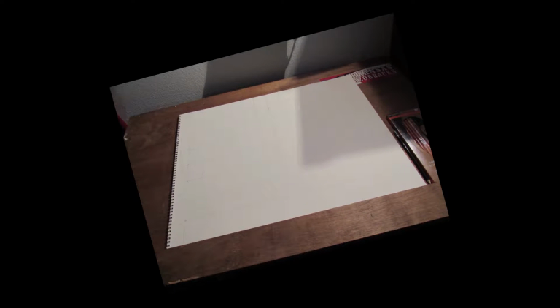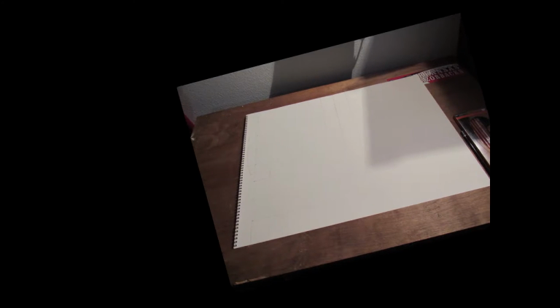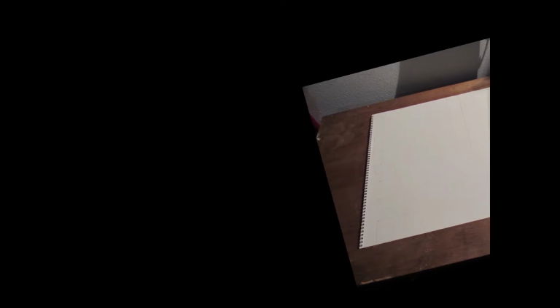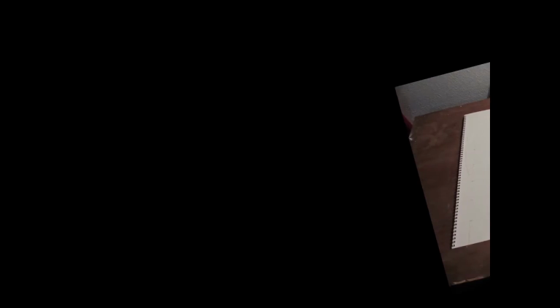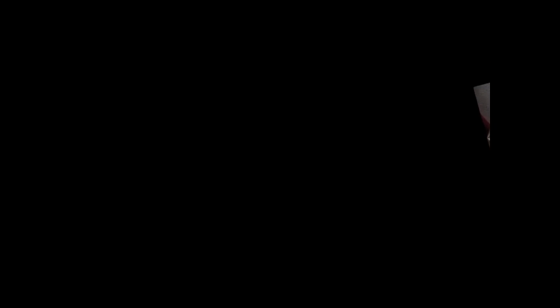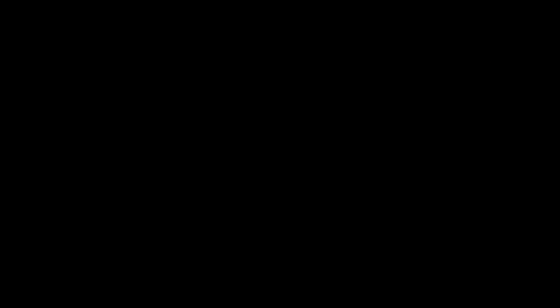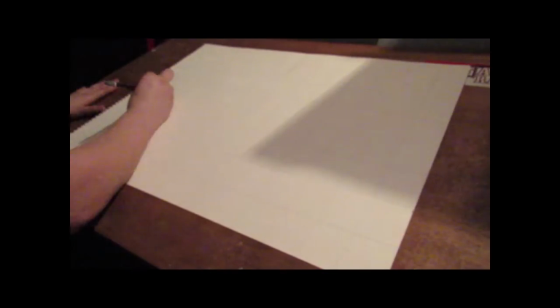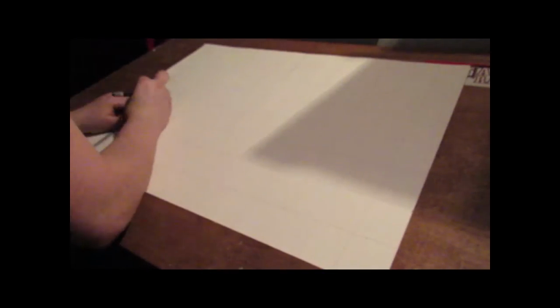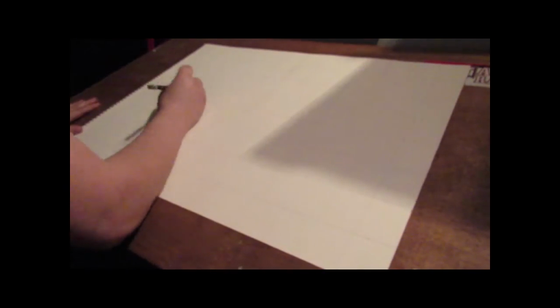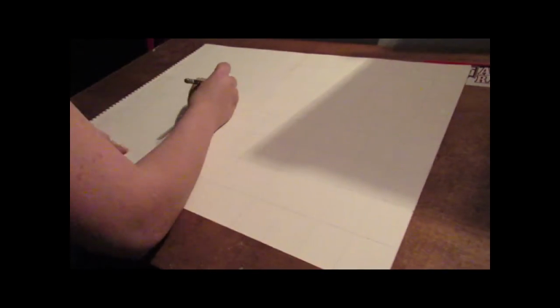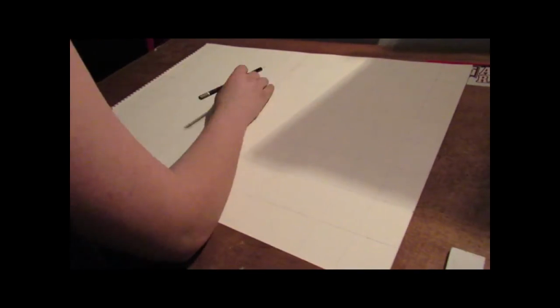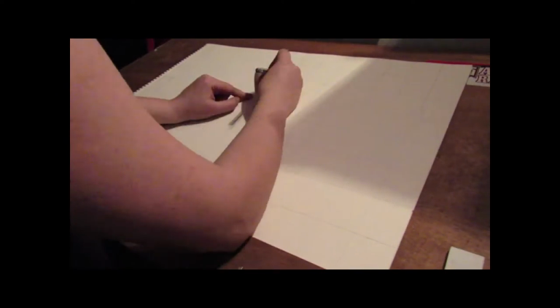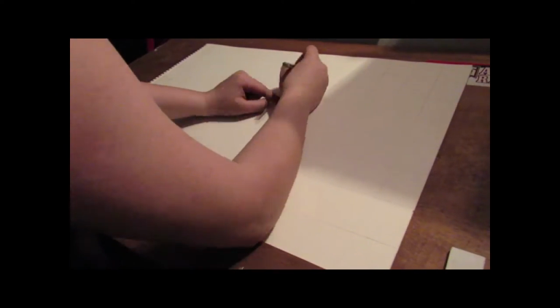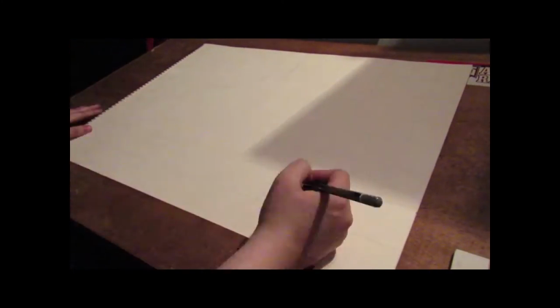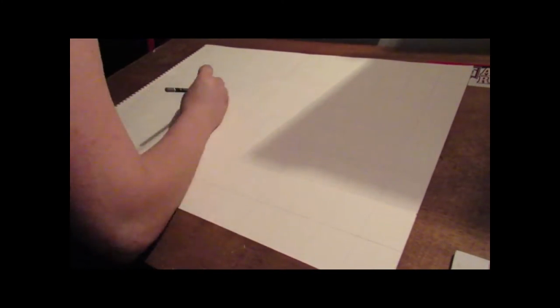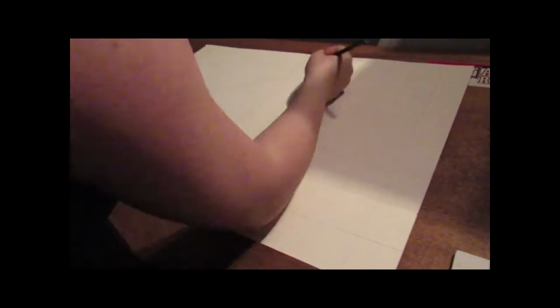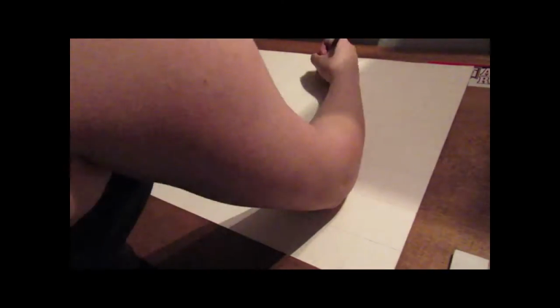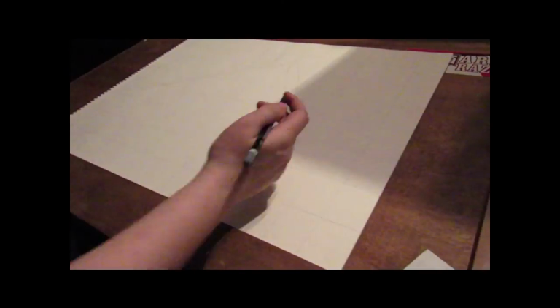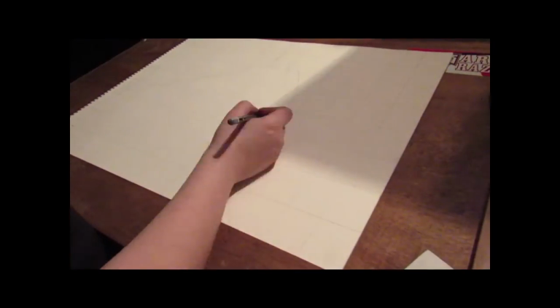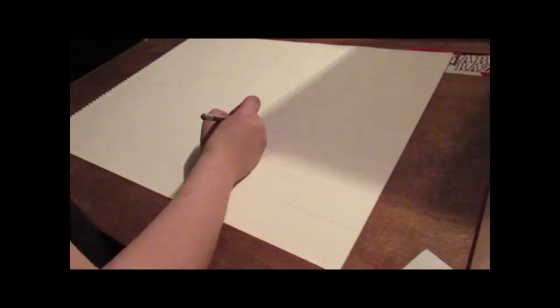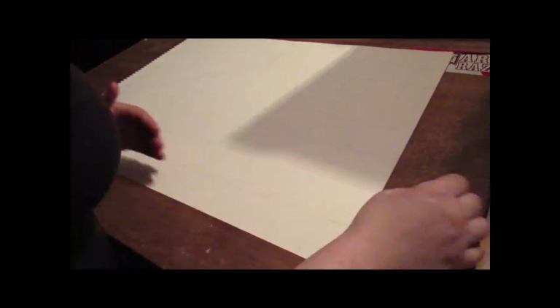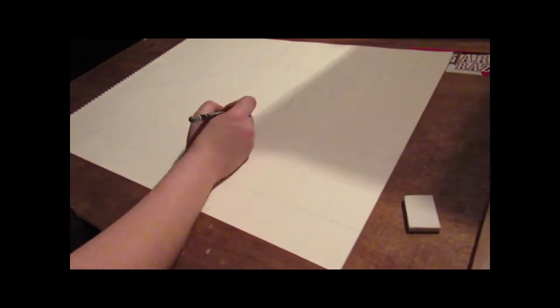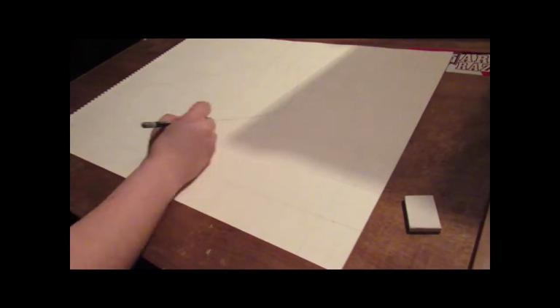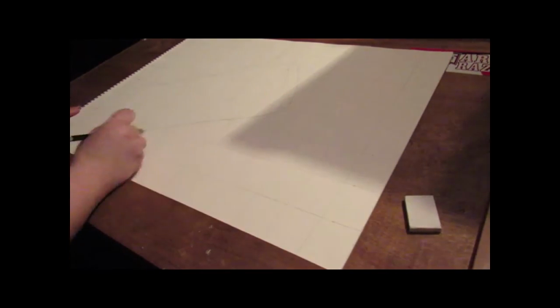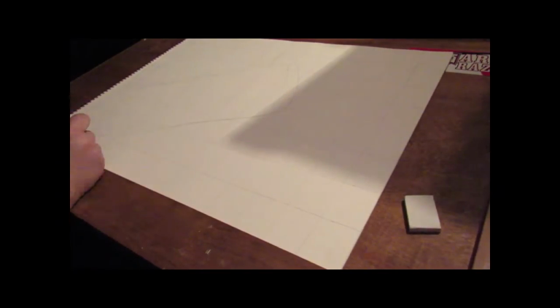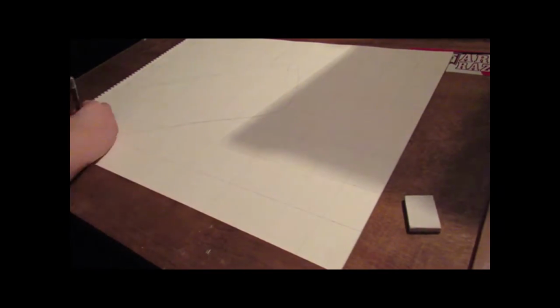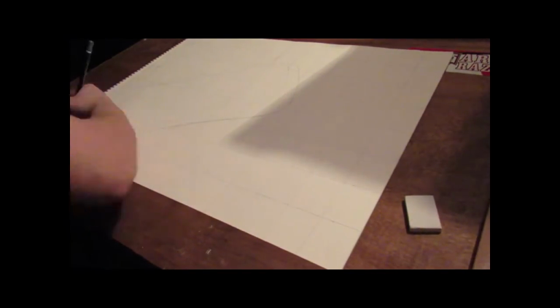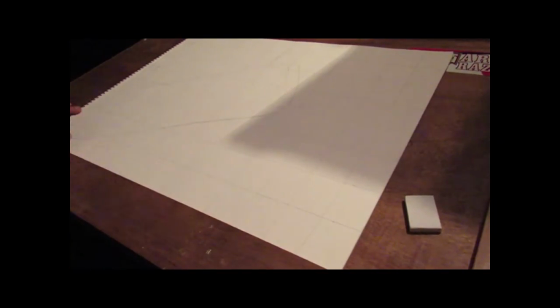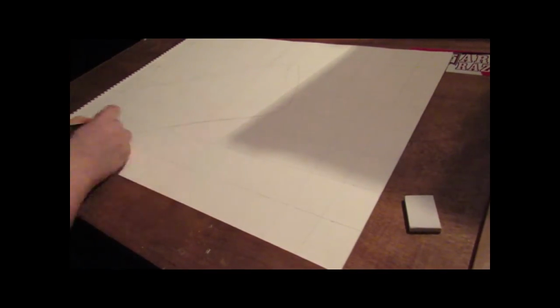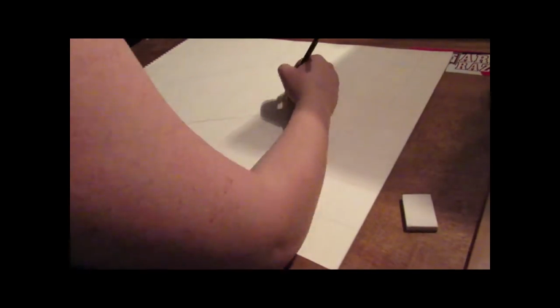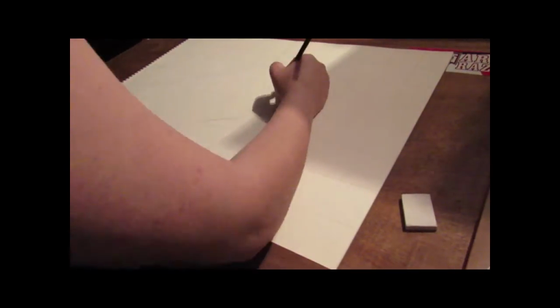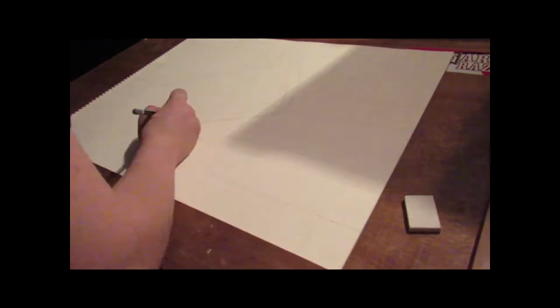First, make a grid on your image and your paper. The point of the grid is to make it easier to draw the image. Next, you need to lightly draw the image you have chosen.